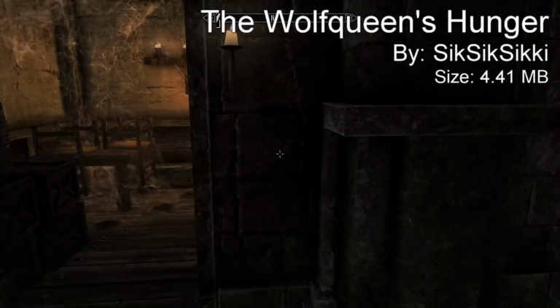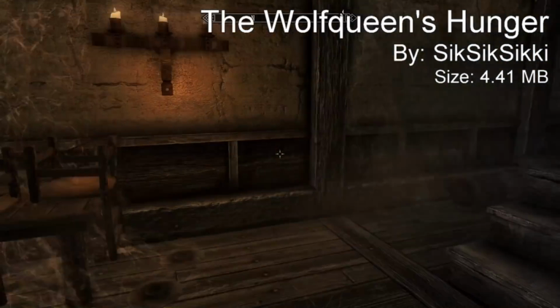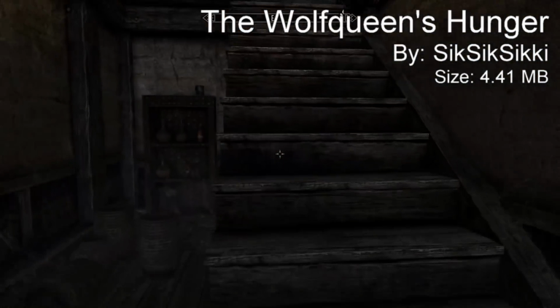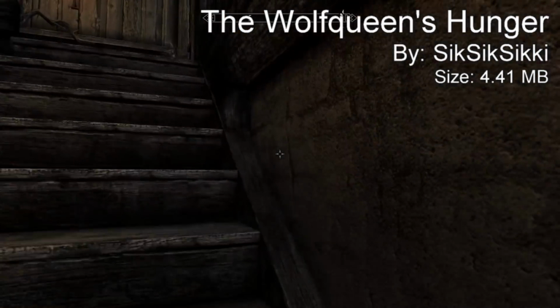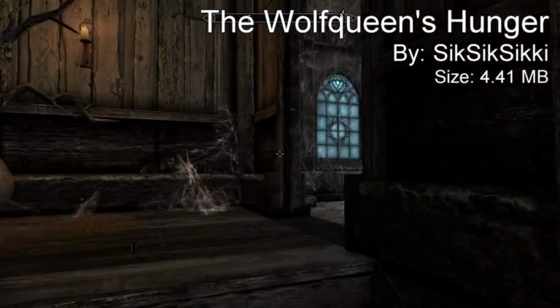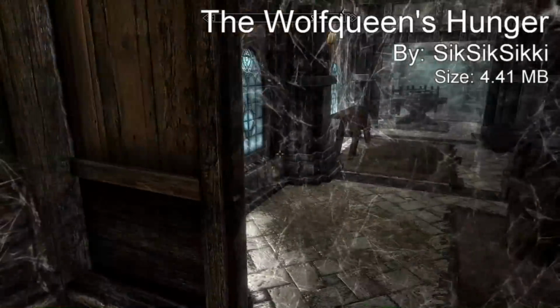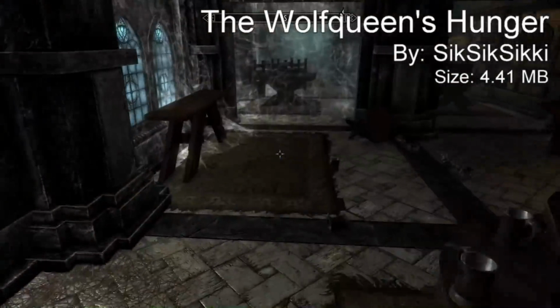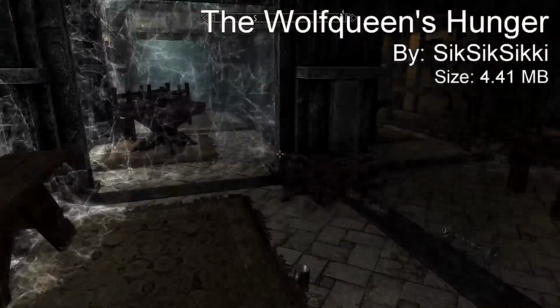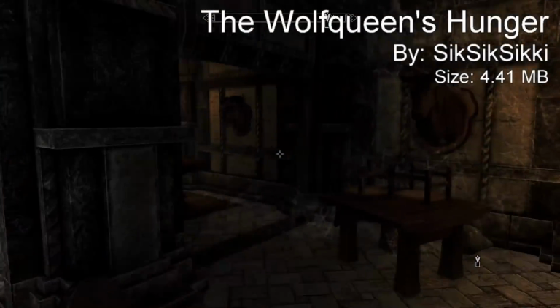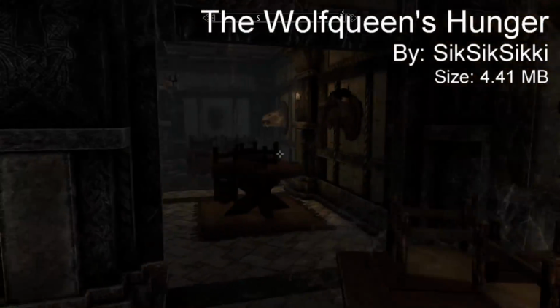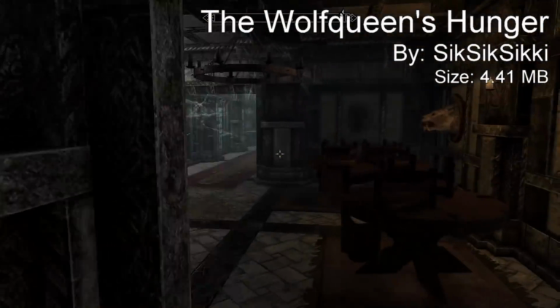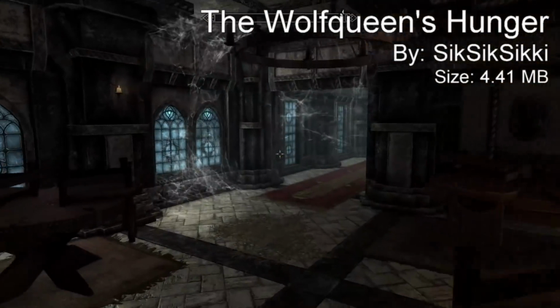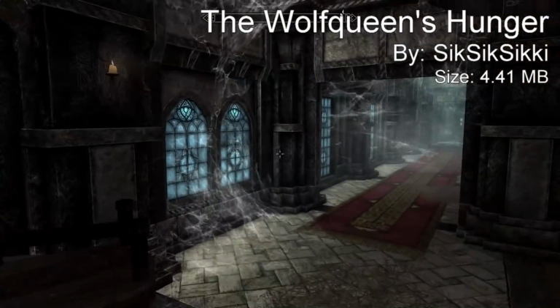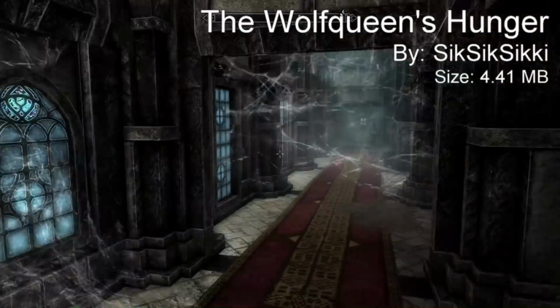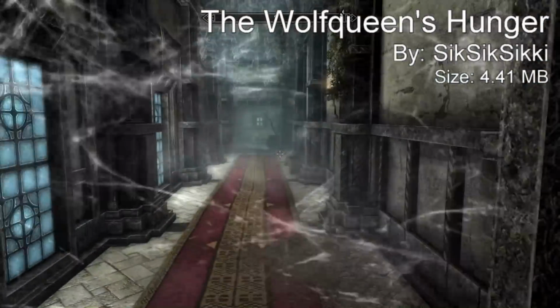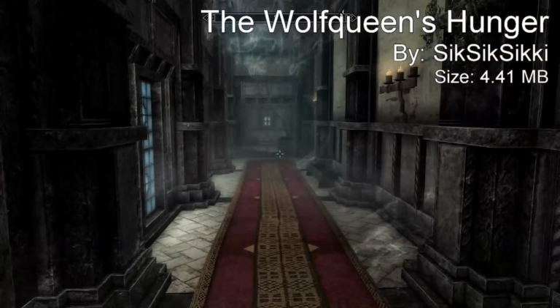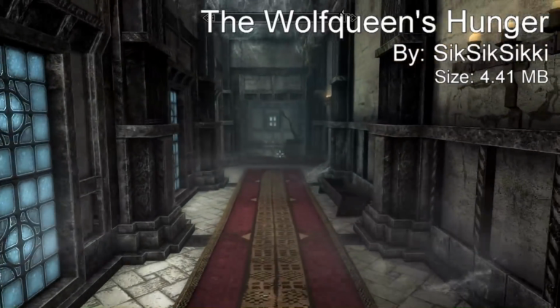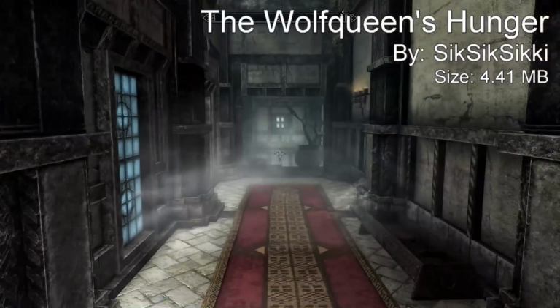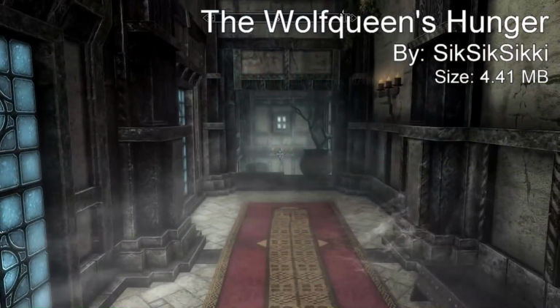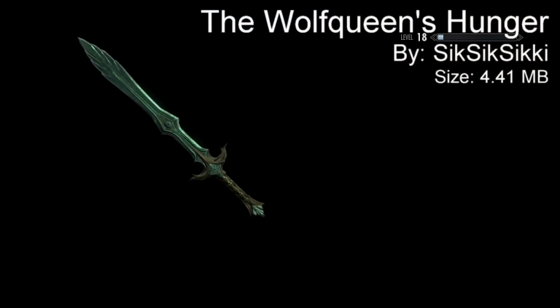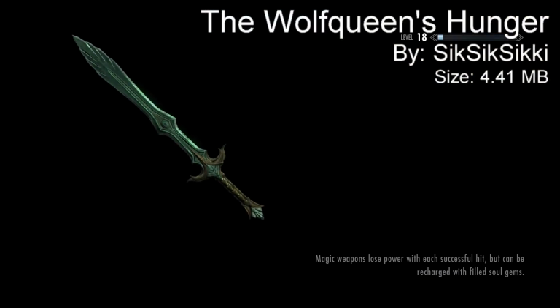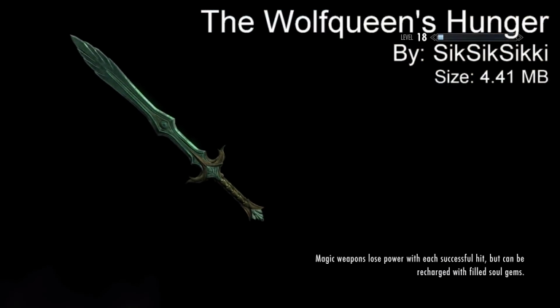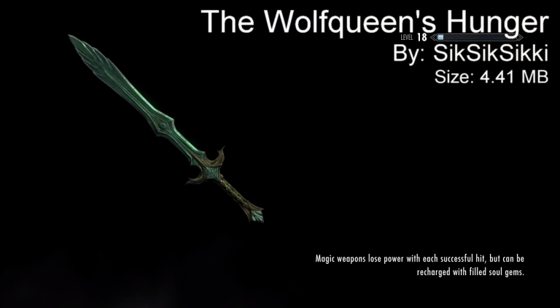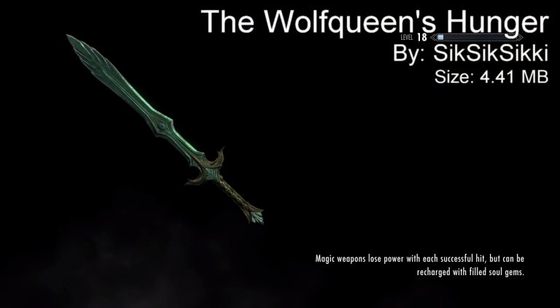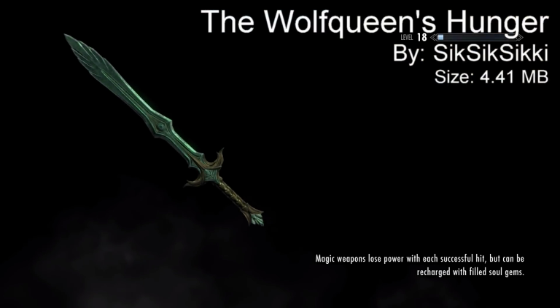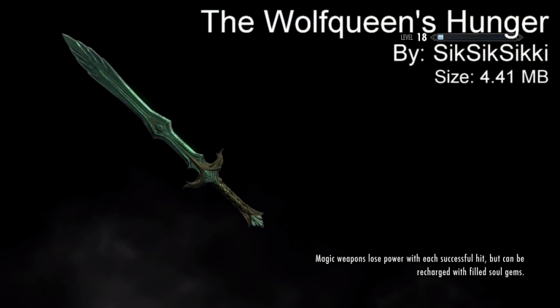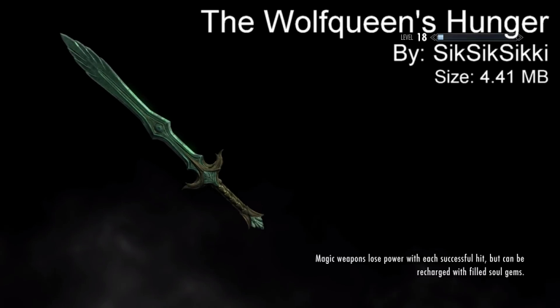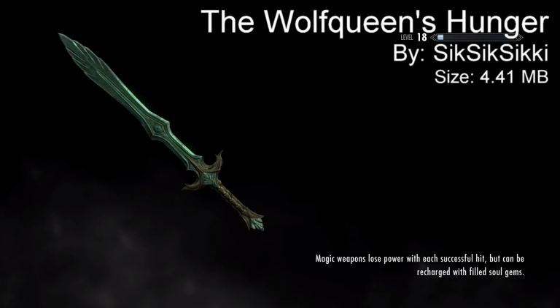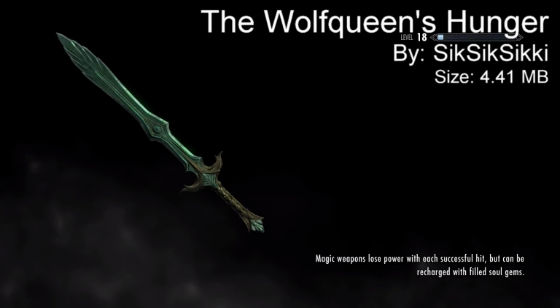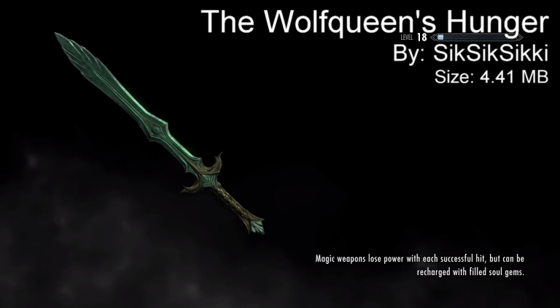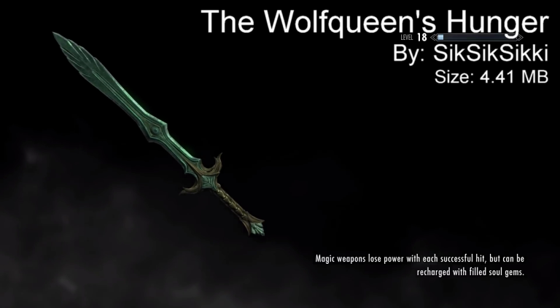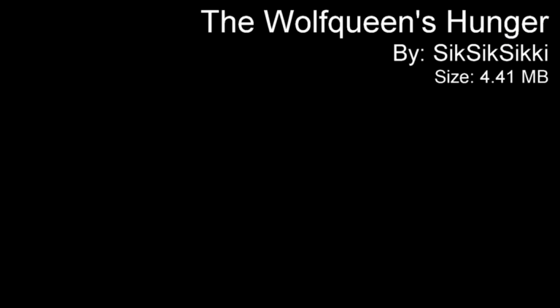This mod adds a standalone, upgradable, enchantable sword into the game. Both models were textured 100% from scratch, and the Wolf Queen's Hunger features a unique enchantment comprised of frost, health drain, and a built-in soul trap, so it stands on par with the most Daedric weapons in the game.